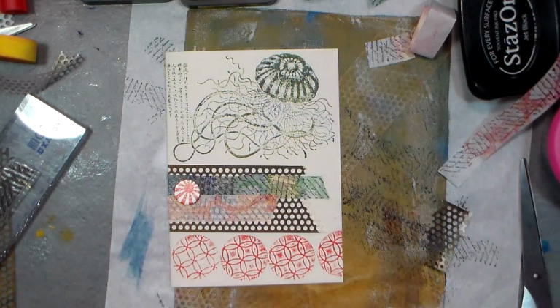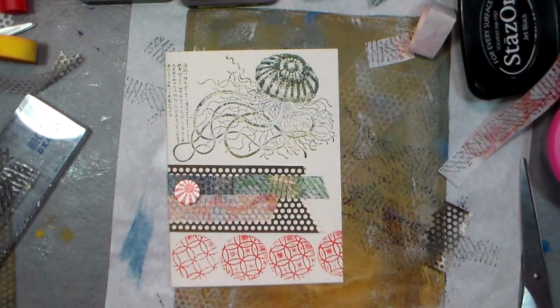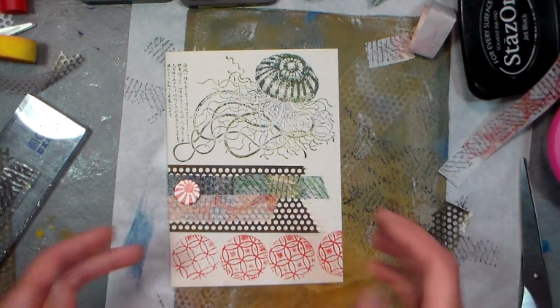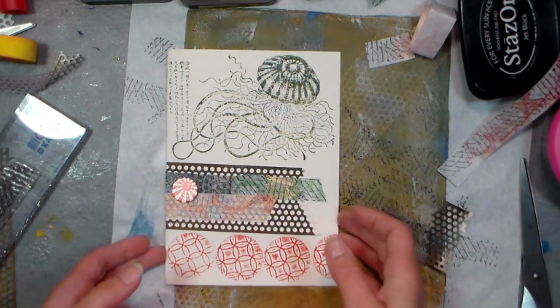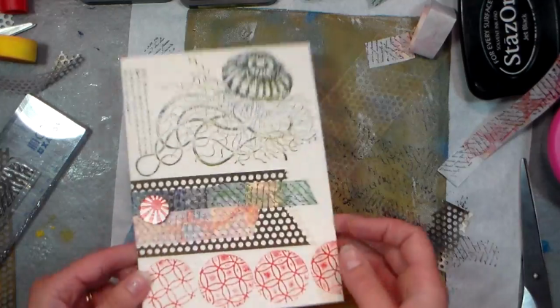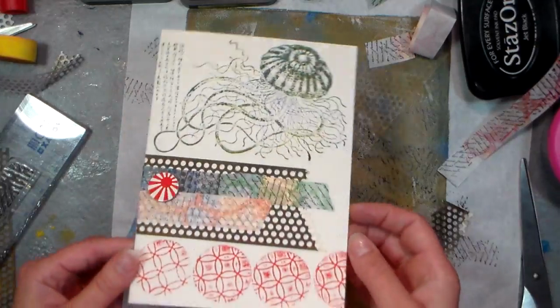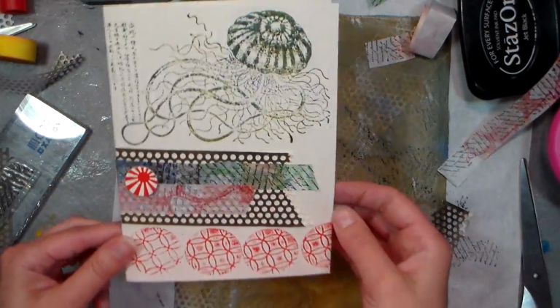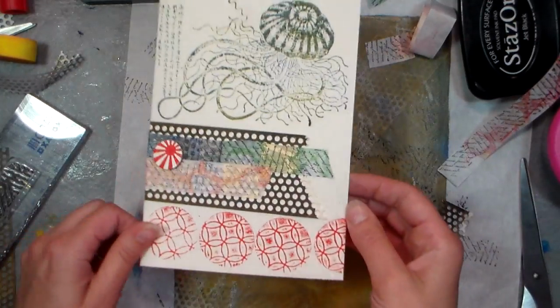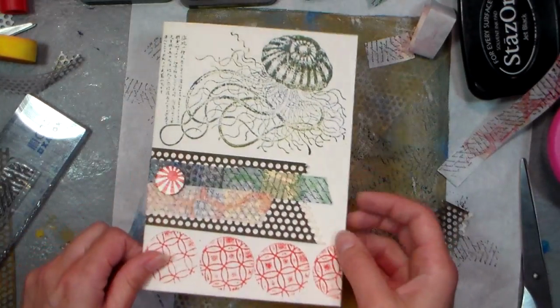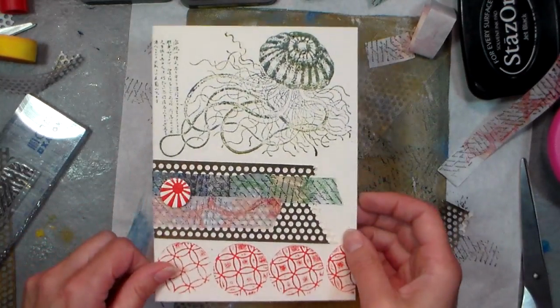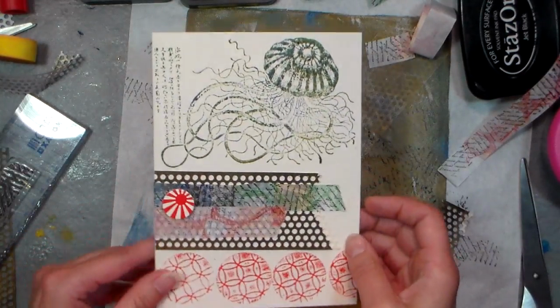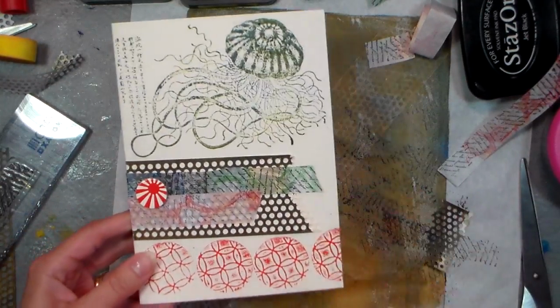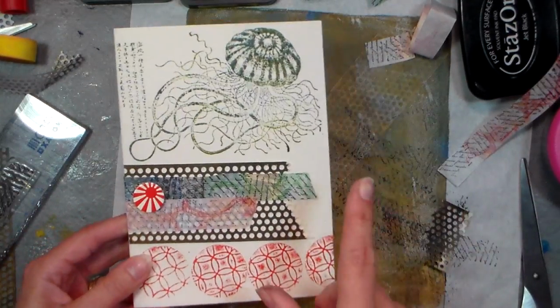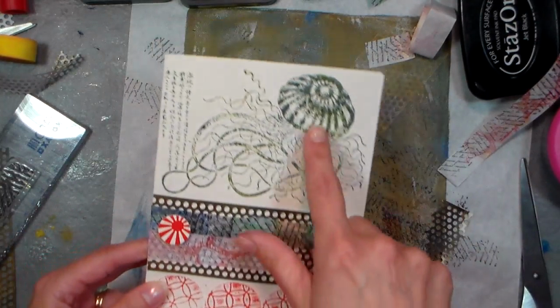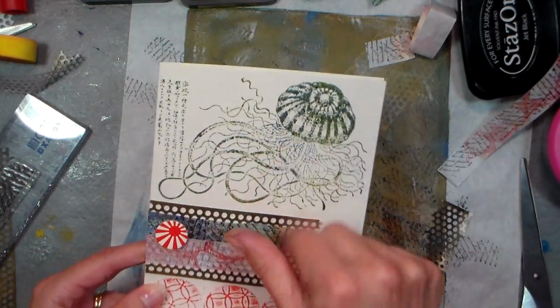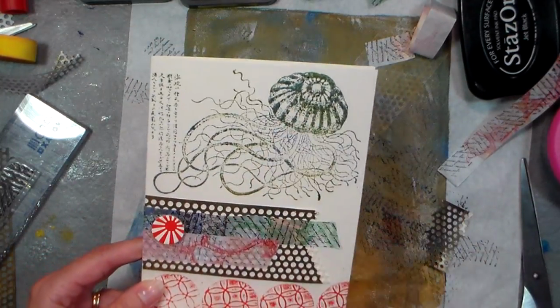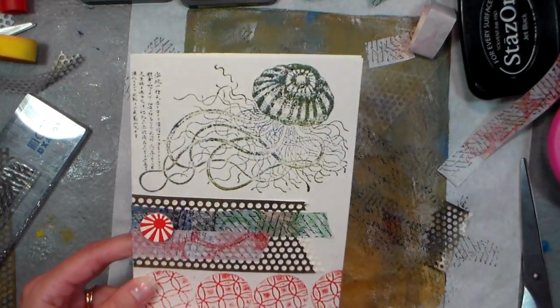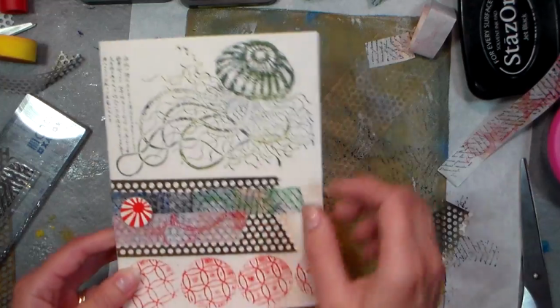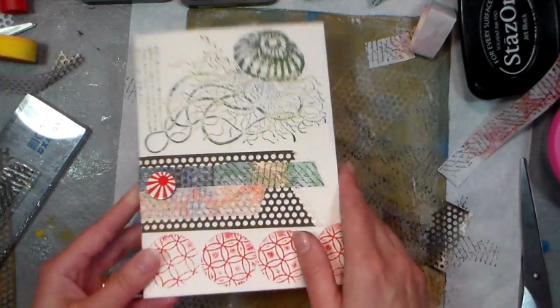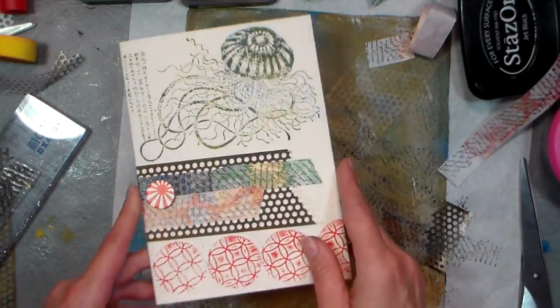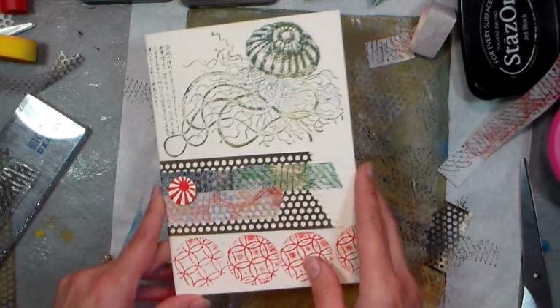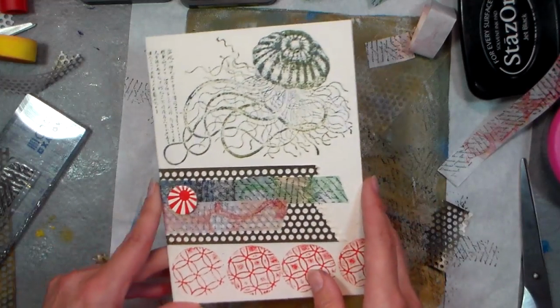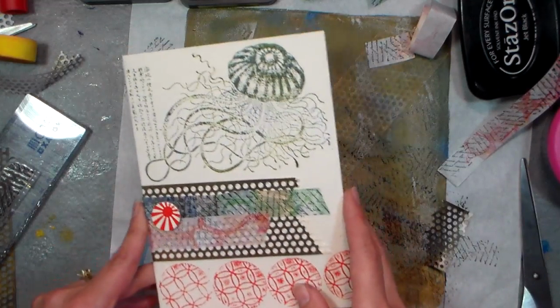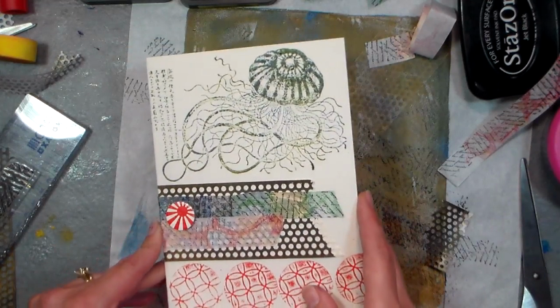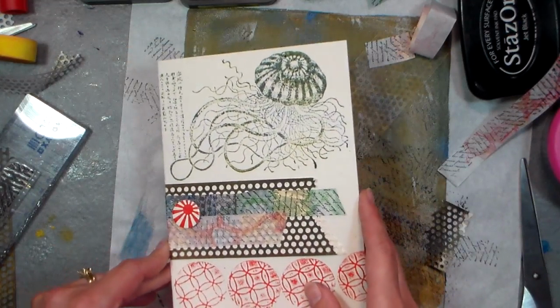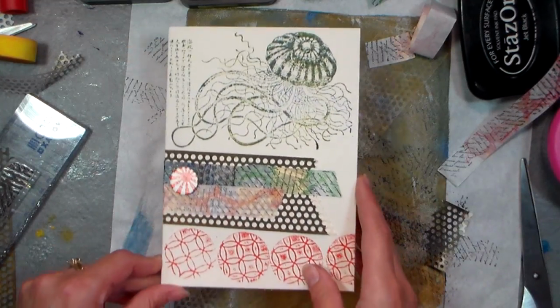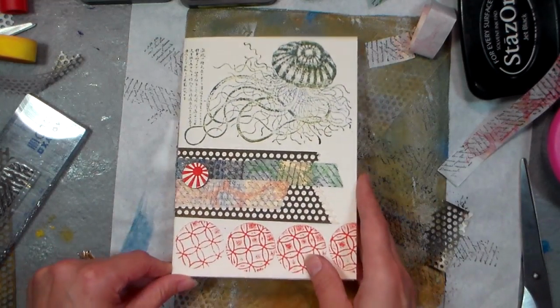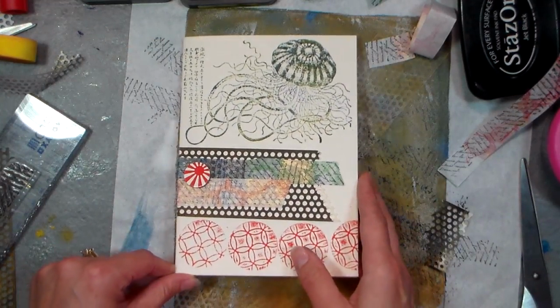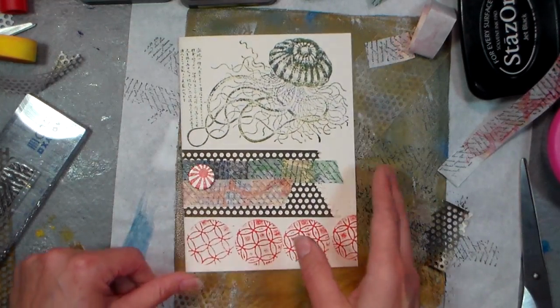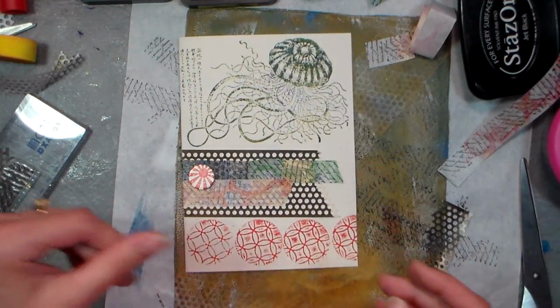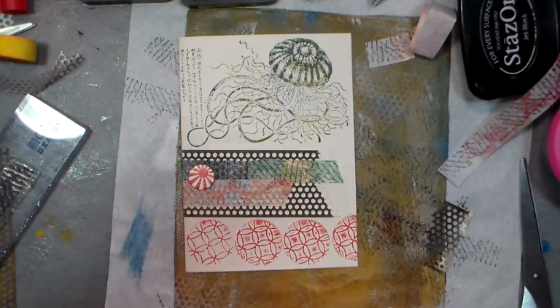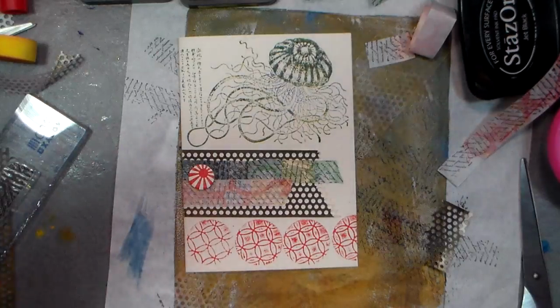Thank you so much for watching — I do hope you enjoyed this lovely card. I'll put a link below the video to that jellyfish stamp from ArtandEcho.com. Thanks again so much for watching — until next time, happy crafting!